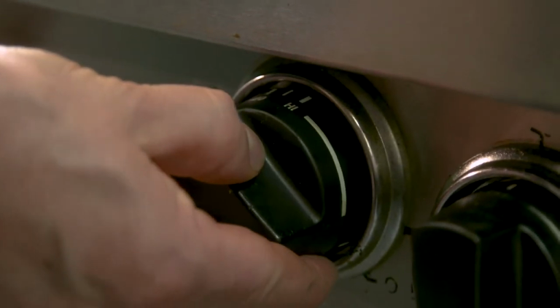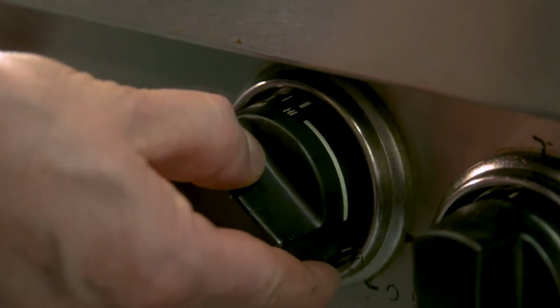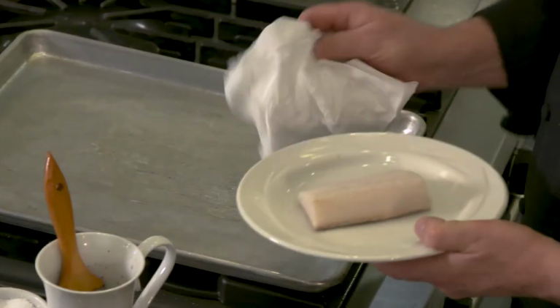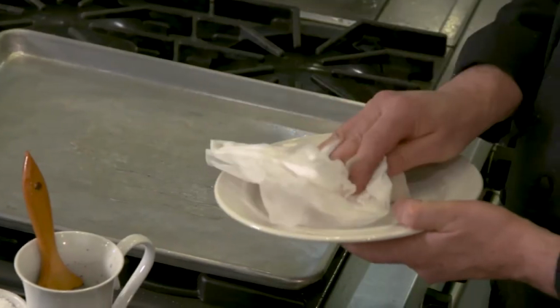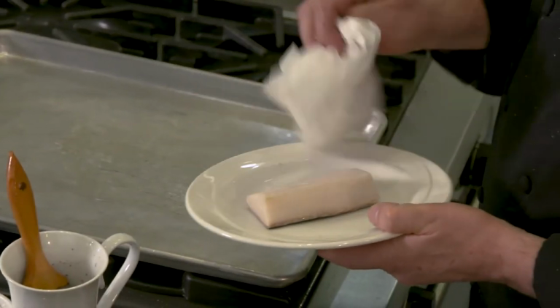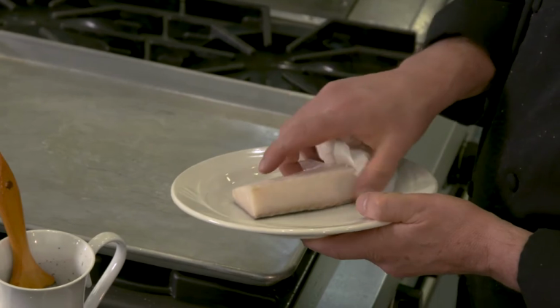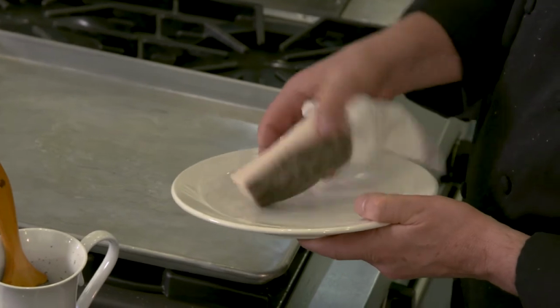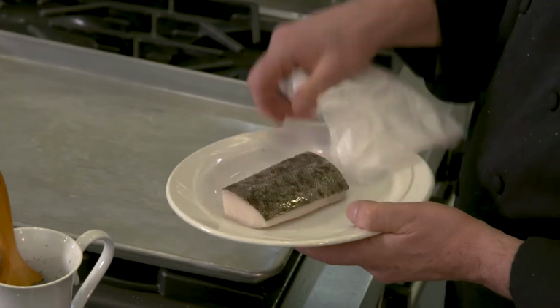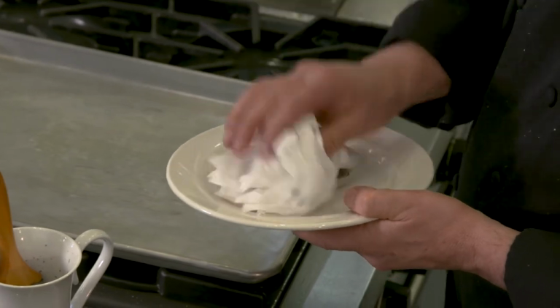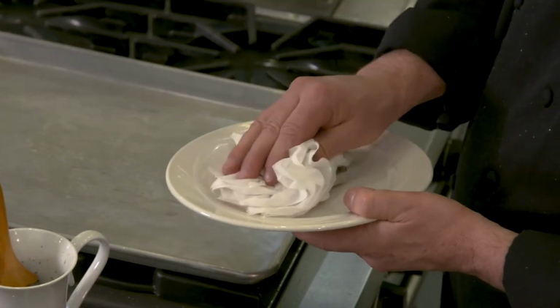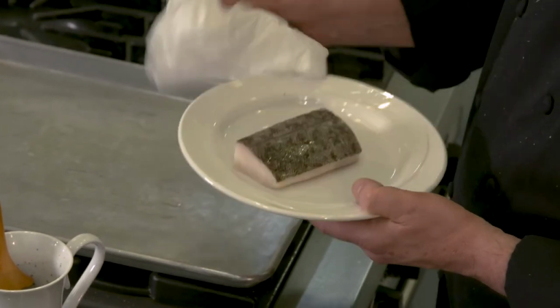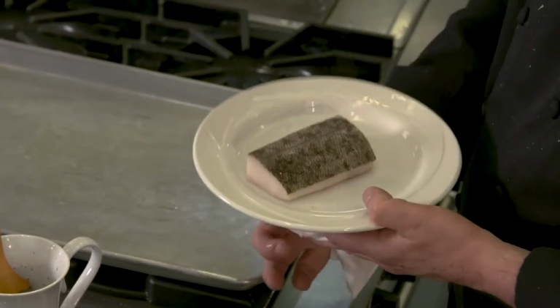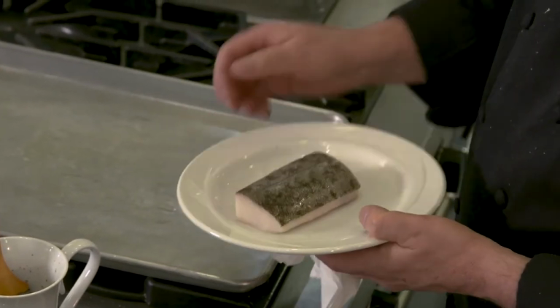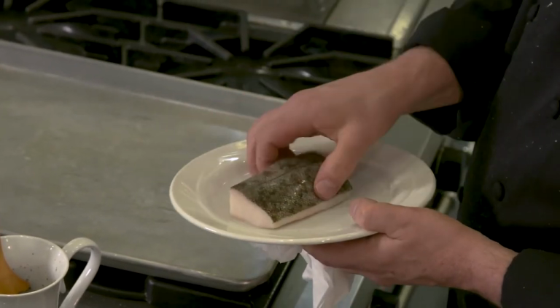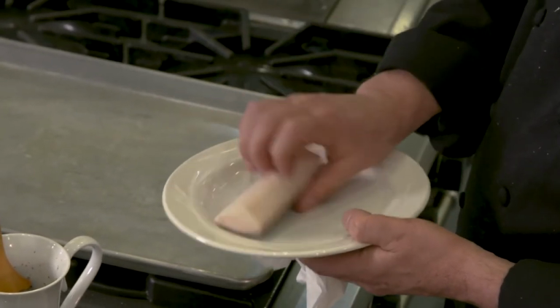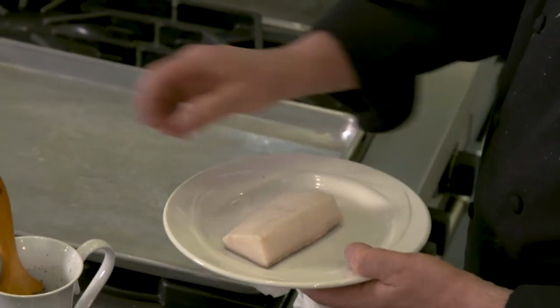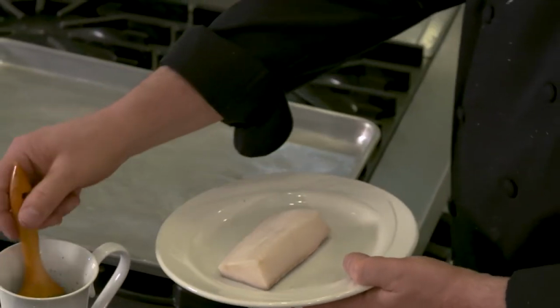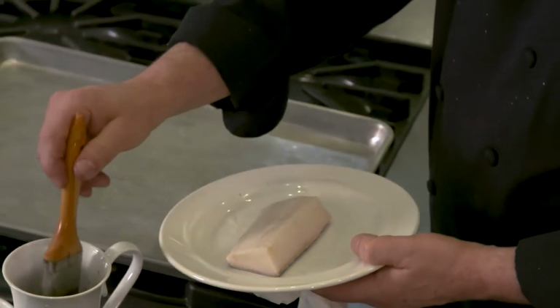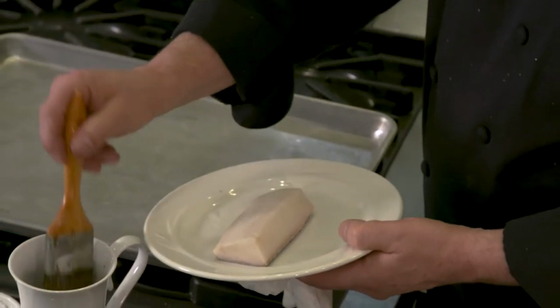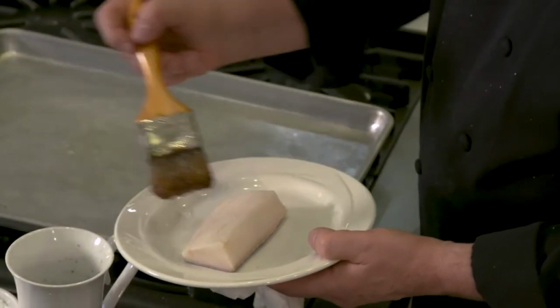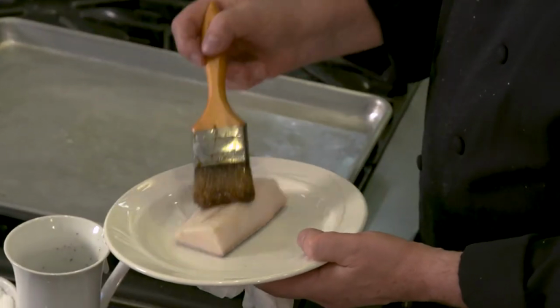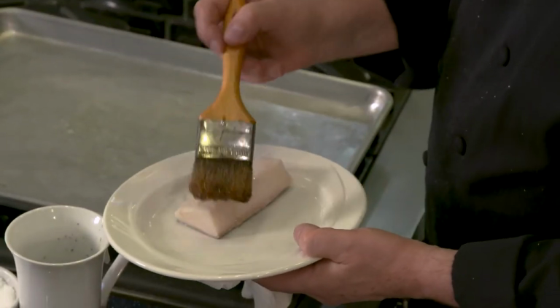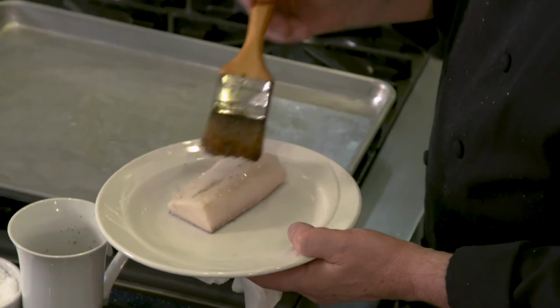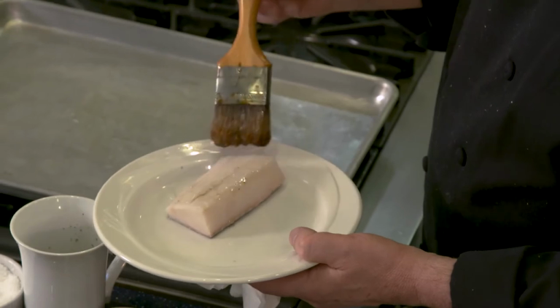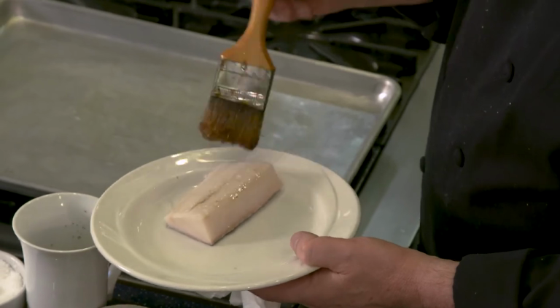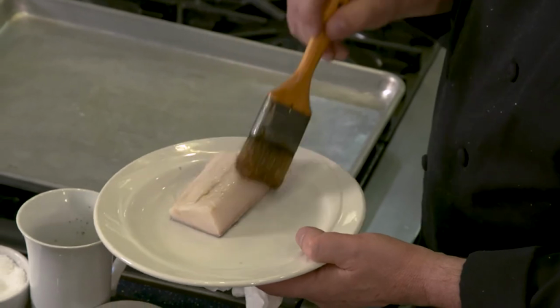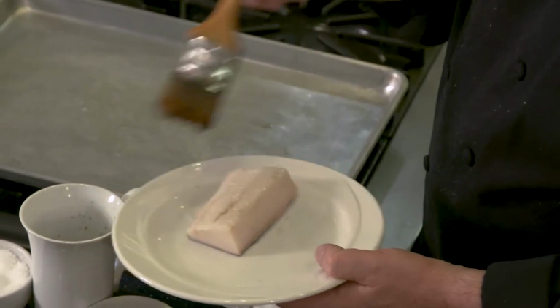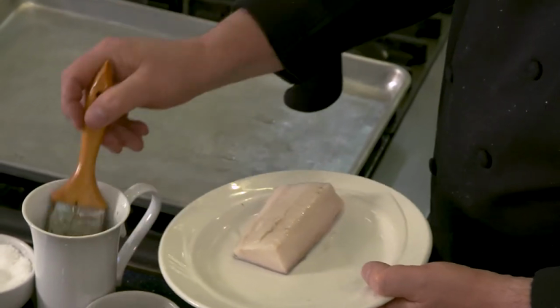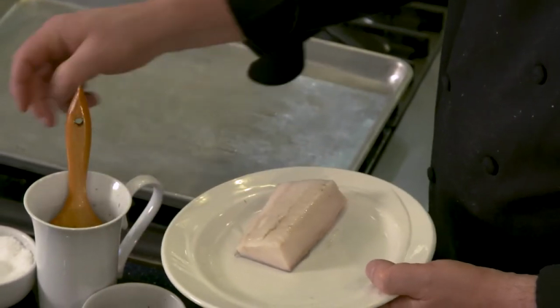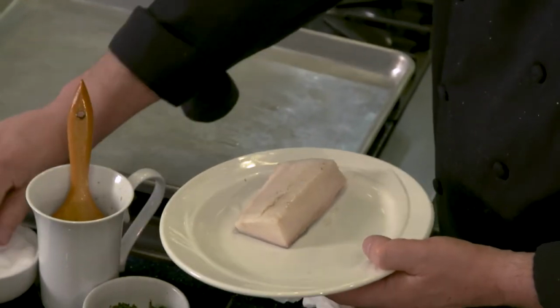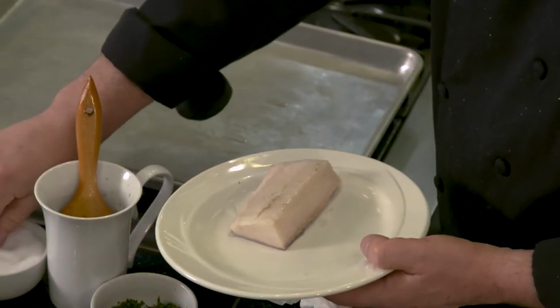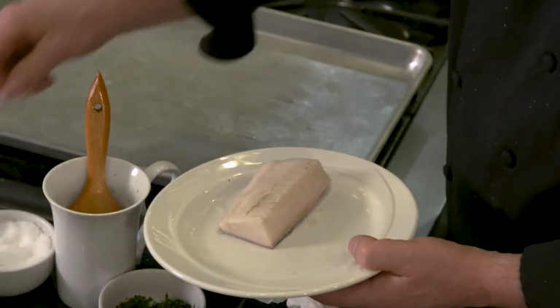In the meantime, pat down each of your fillets with a paper towel. Once the fillets are dry, lightly brush each one with olive oil and sprinkle with salt and pepper.